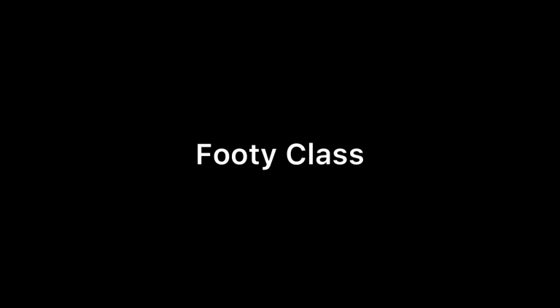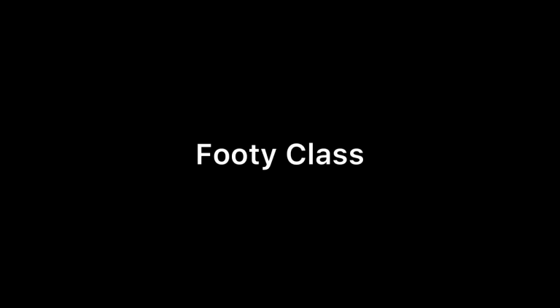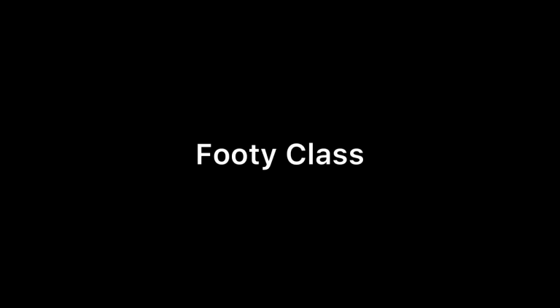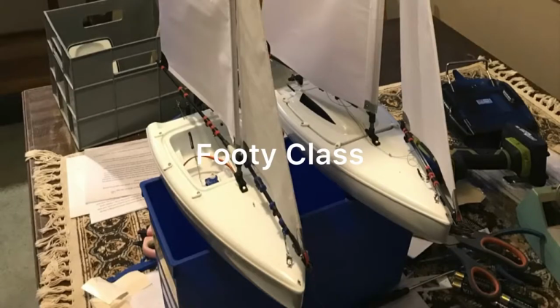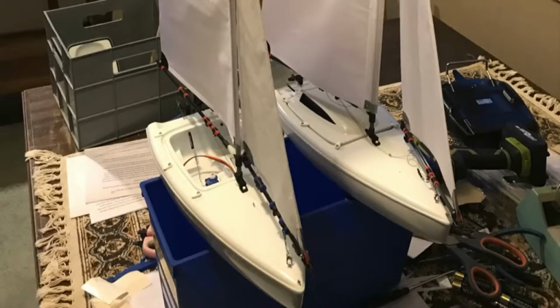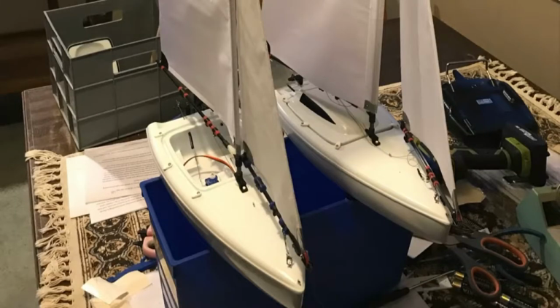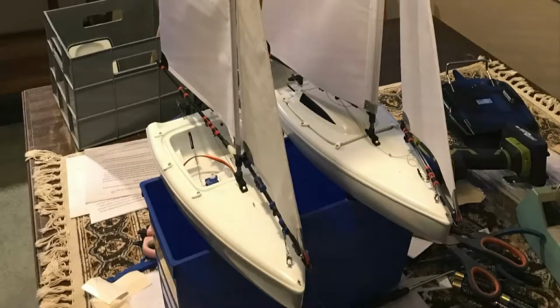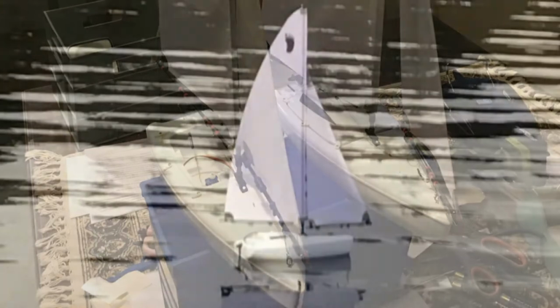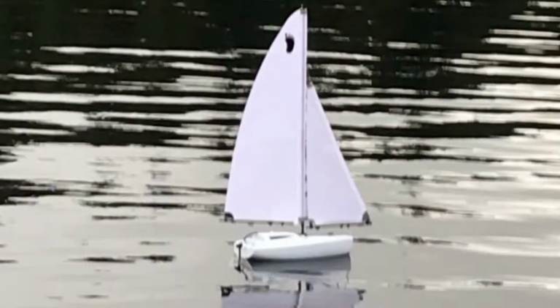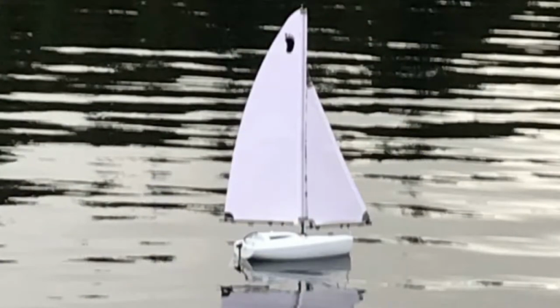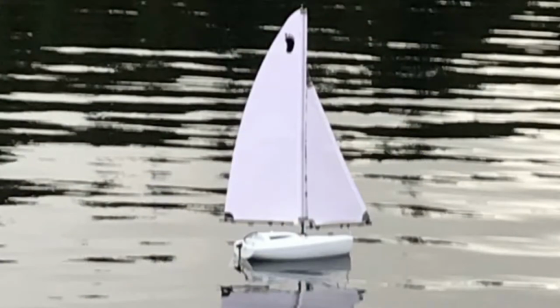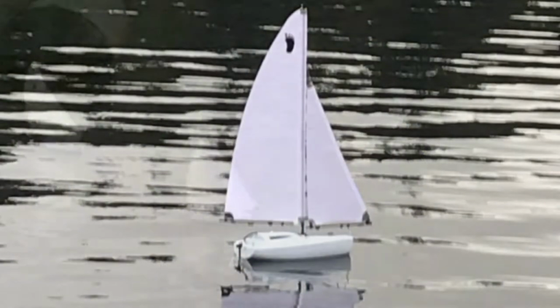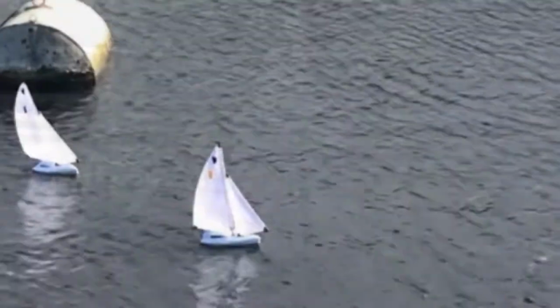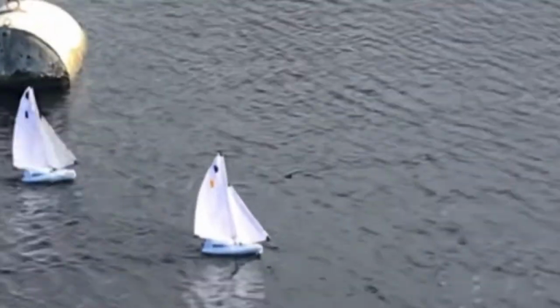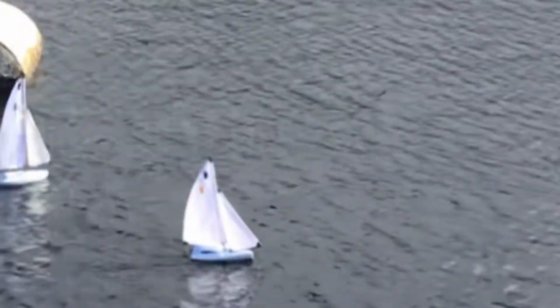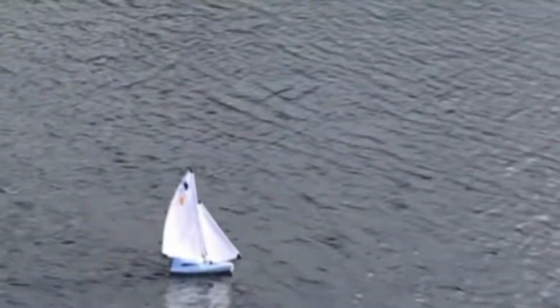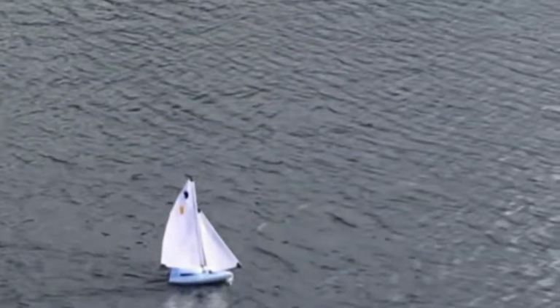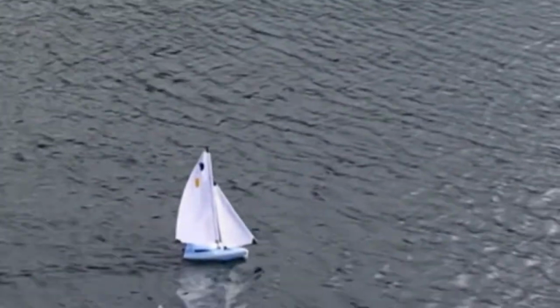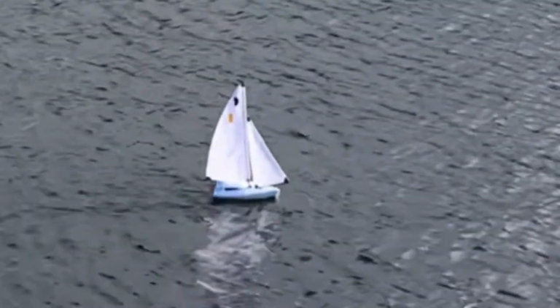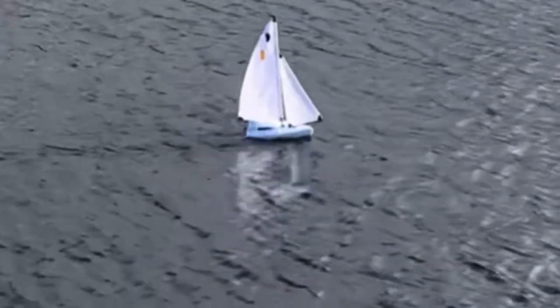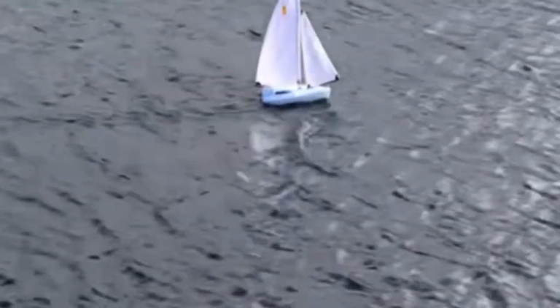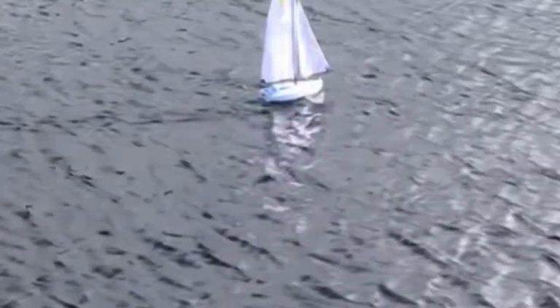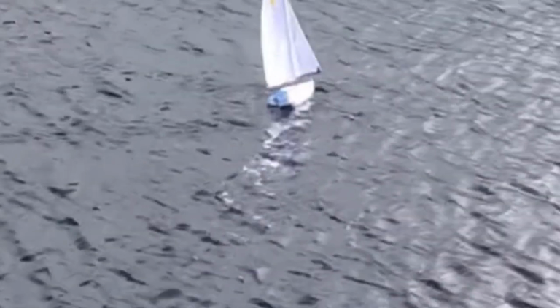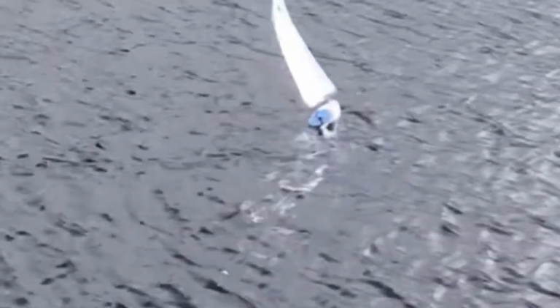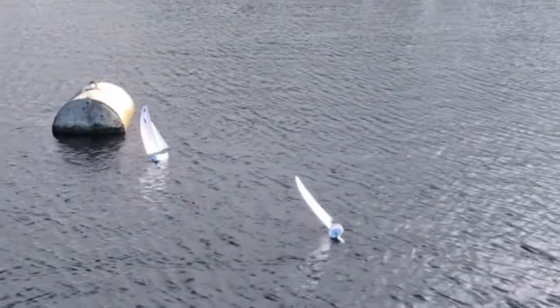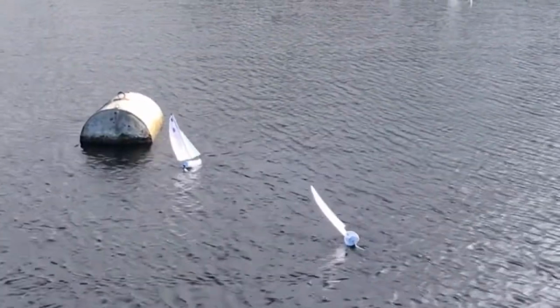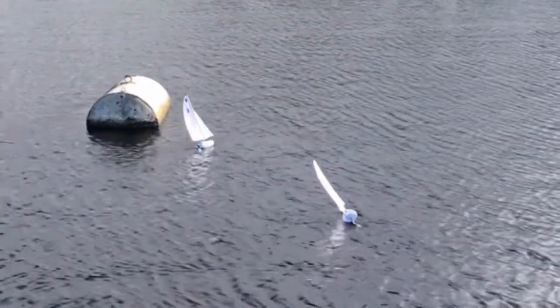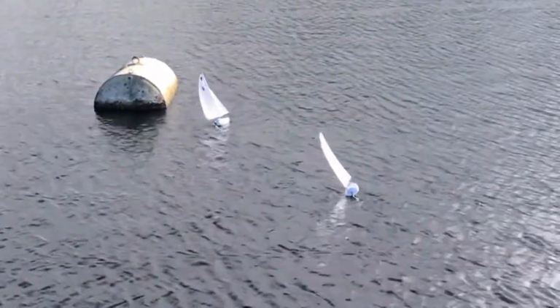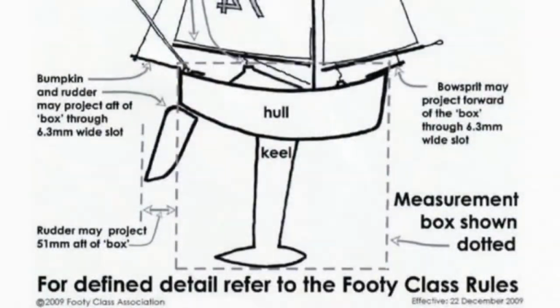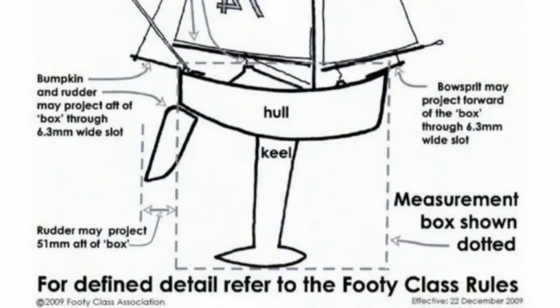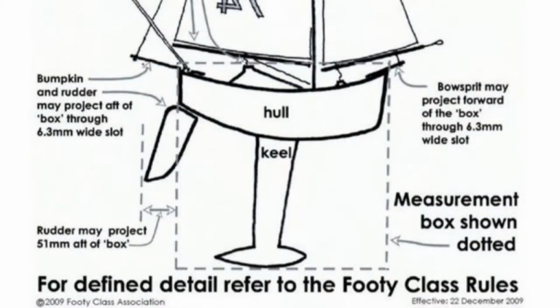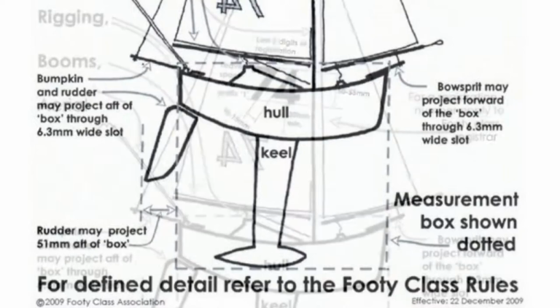I got the new footies out today at the Southern Reservoir, making them up with the idea of taking them on board the camper. Obviously they take up a lot less space than the larger IOMs that we've been sailing with.